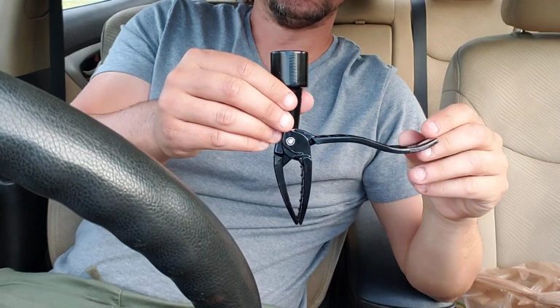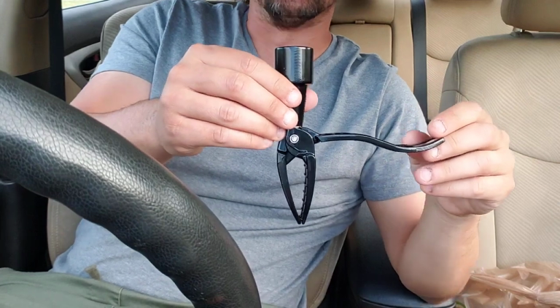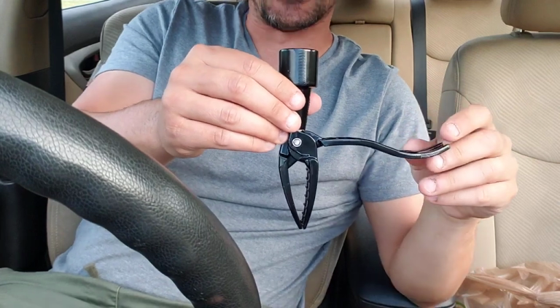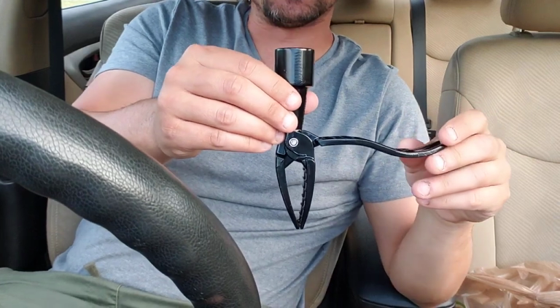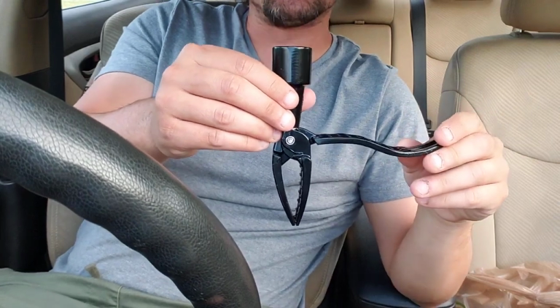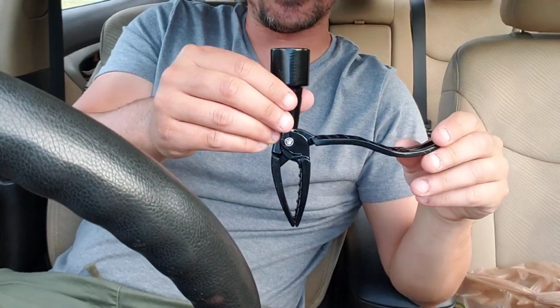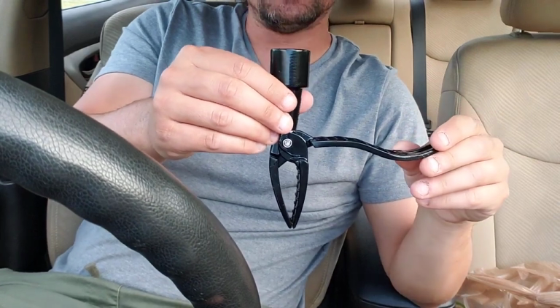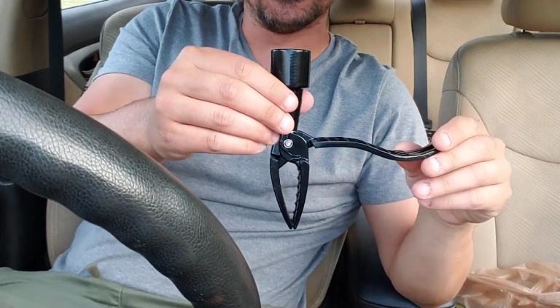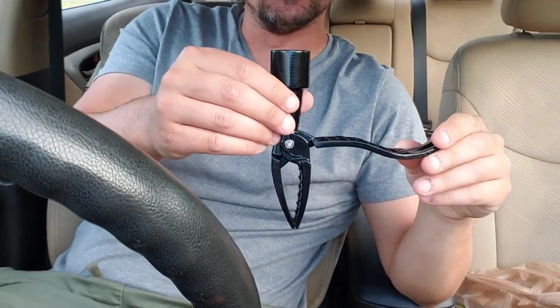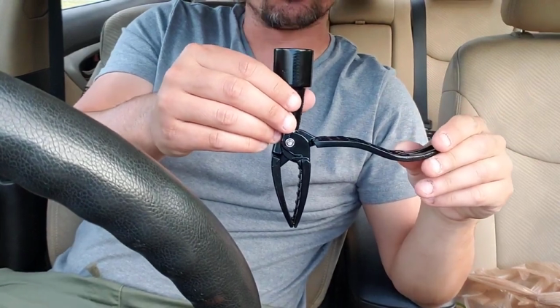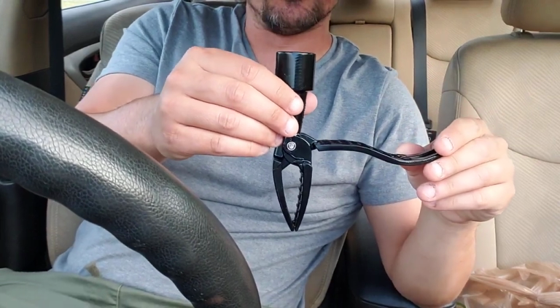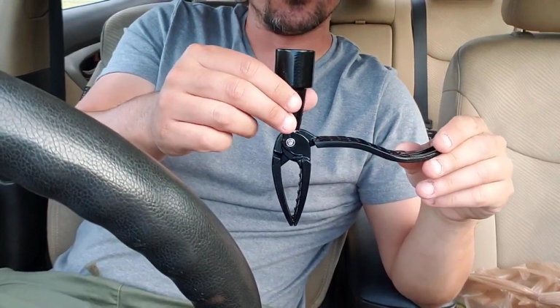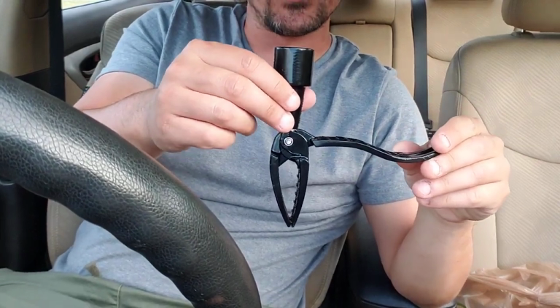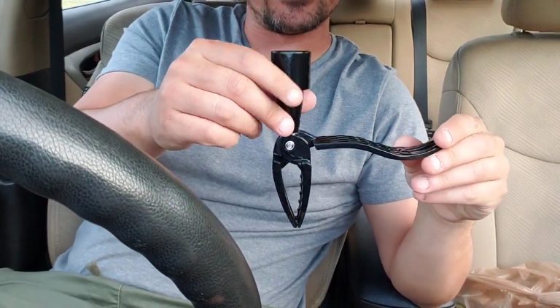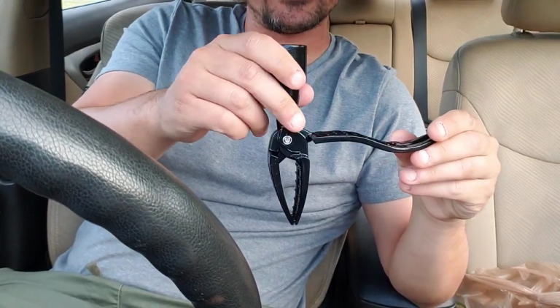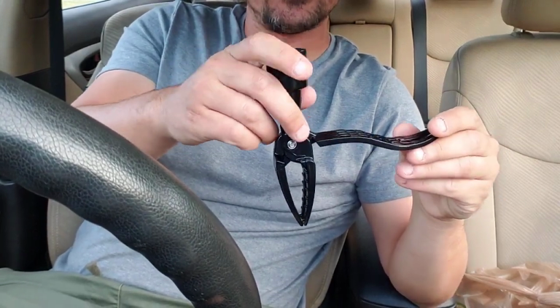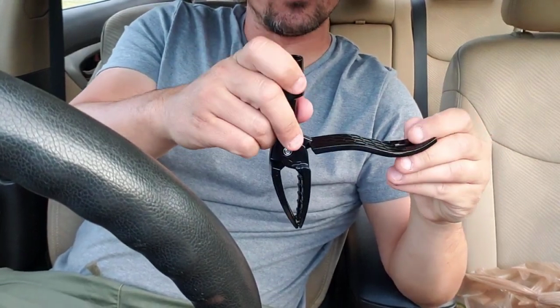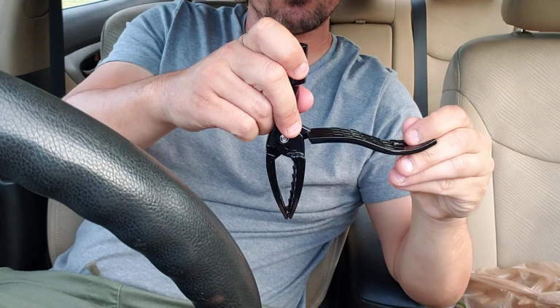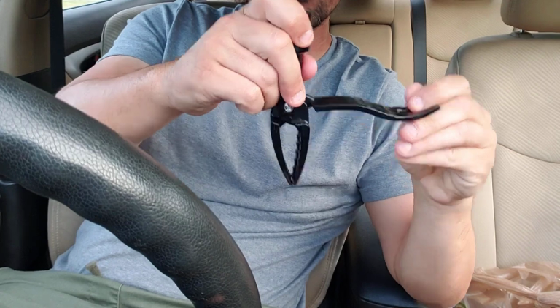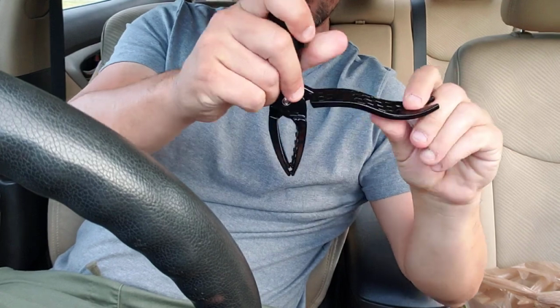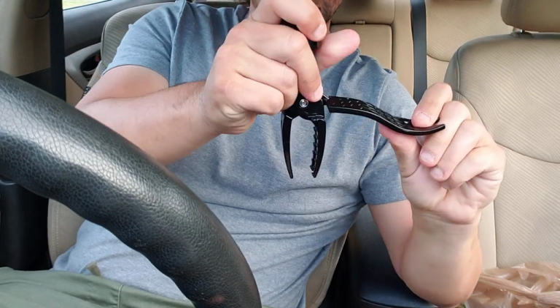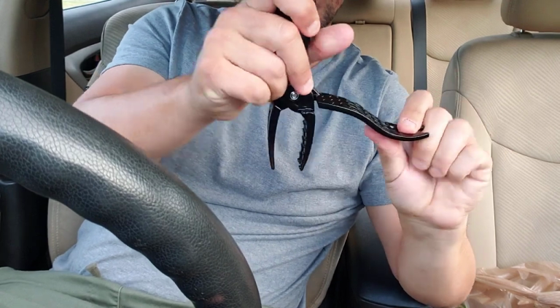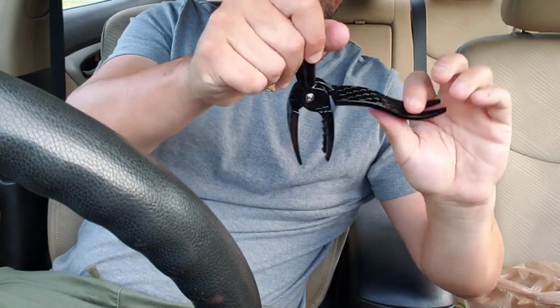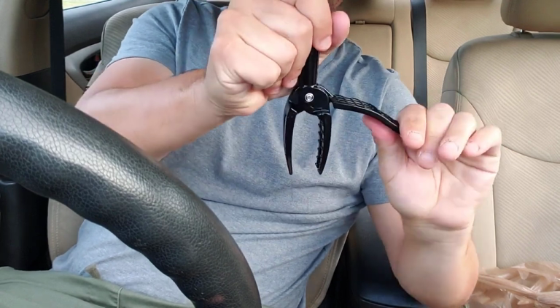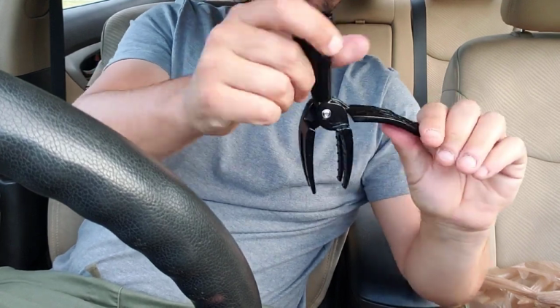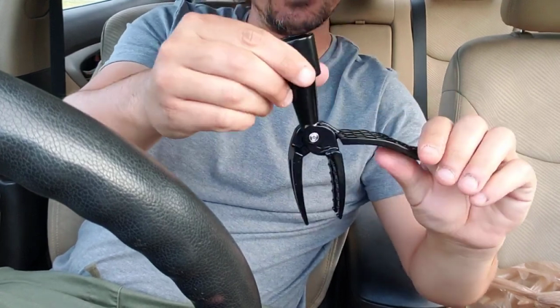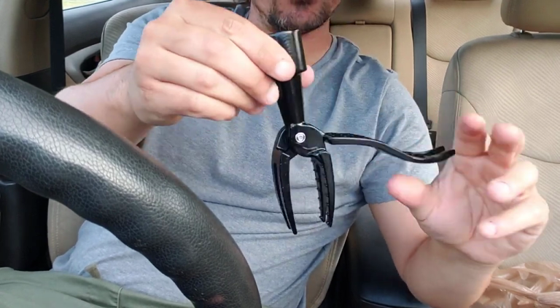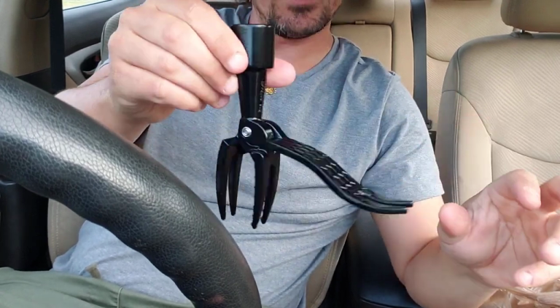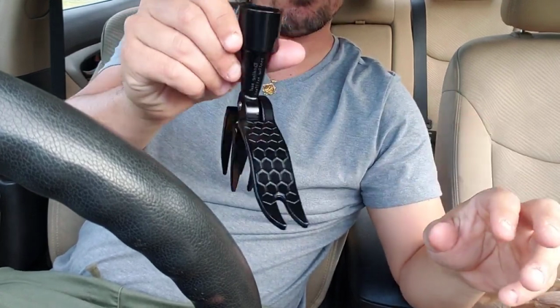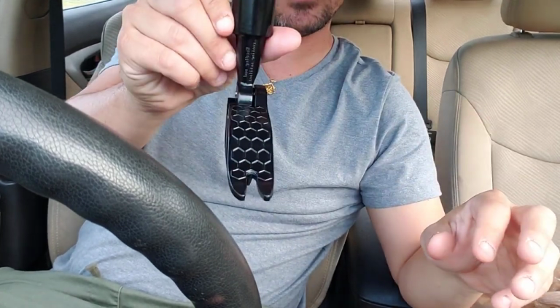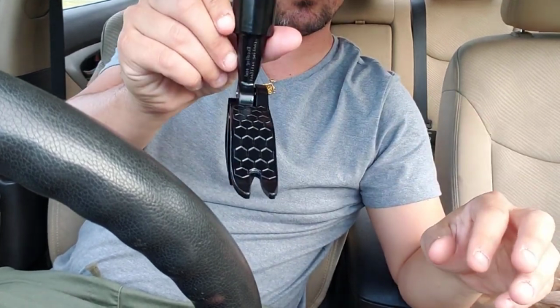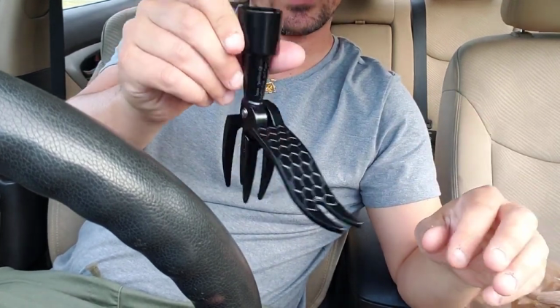Hey, what's happening, guys? We got a Temu review for you guys today. In today's video, we're going to be reviewing this Temu manual weeder.